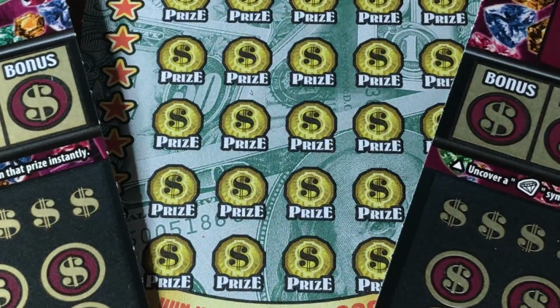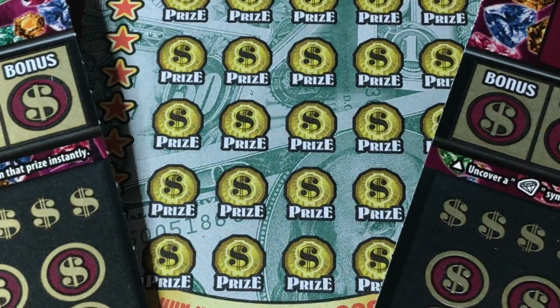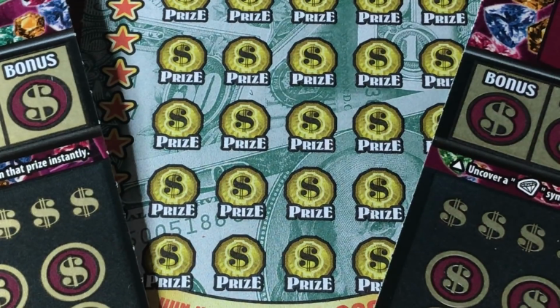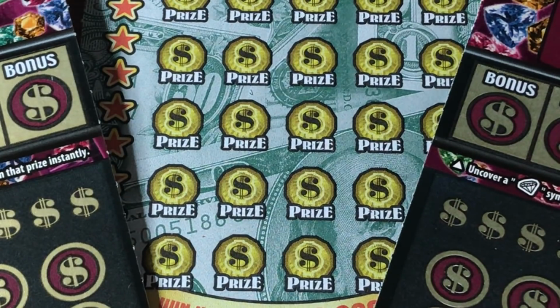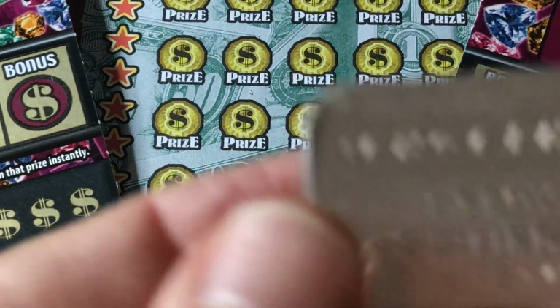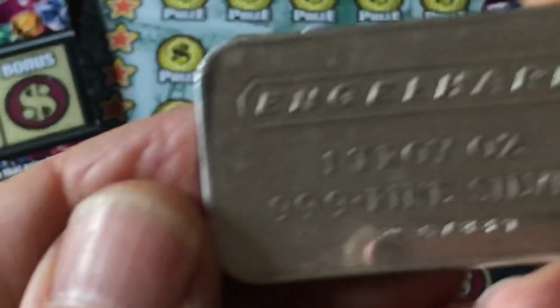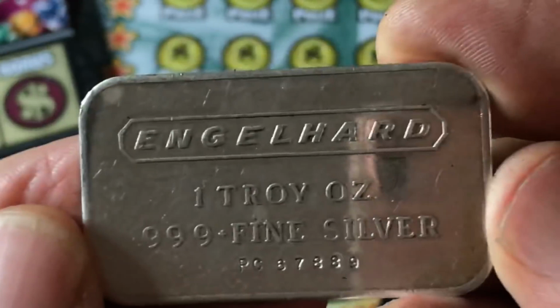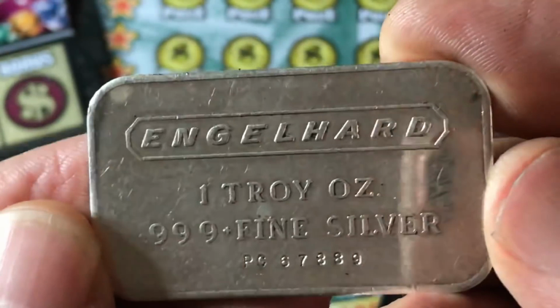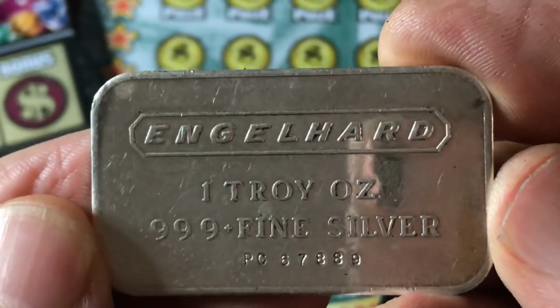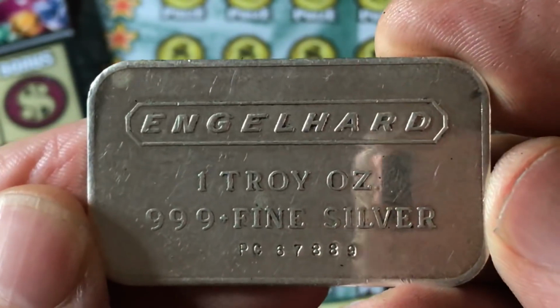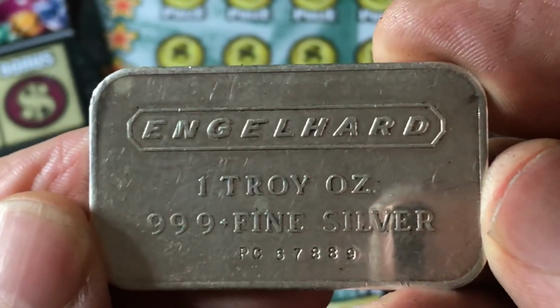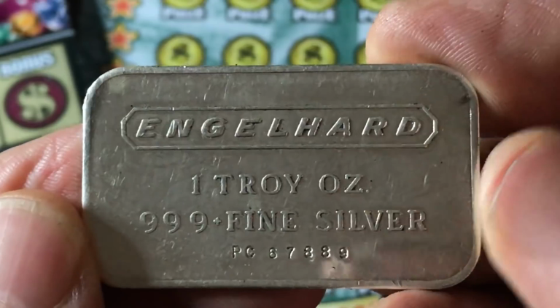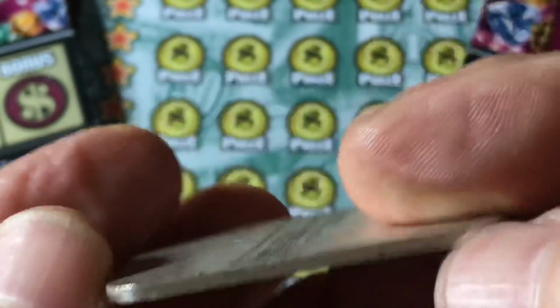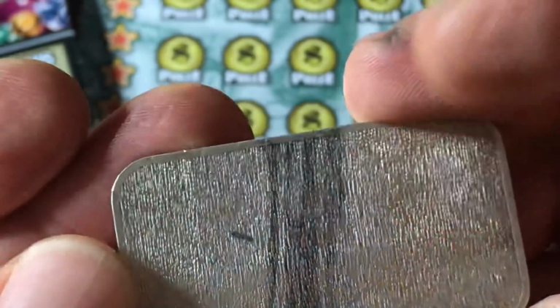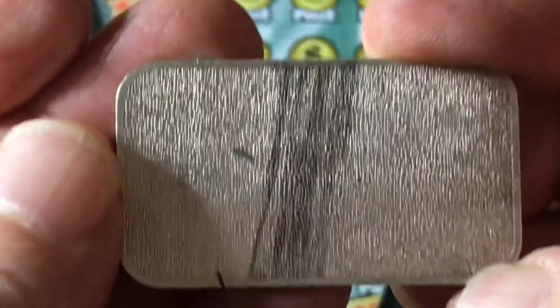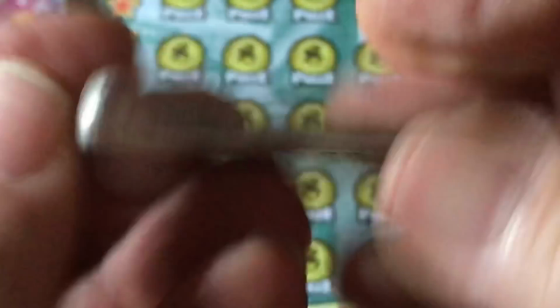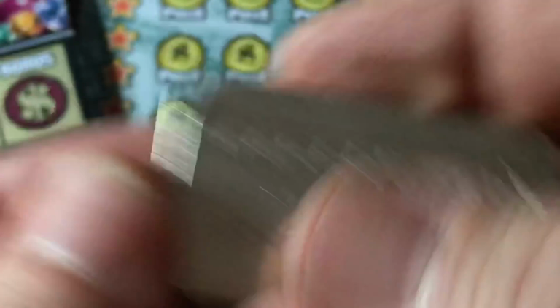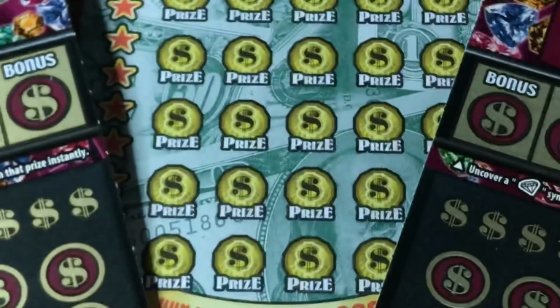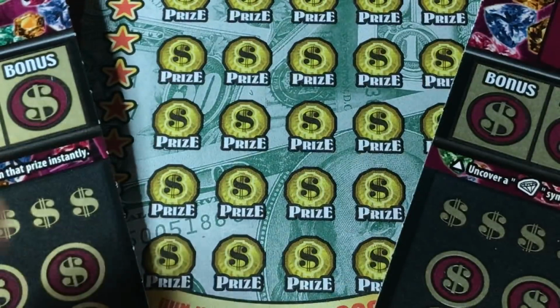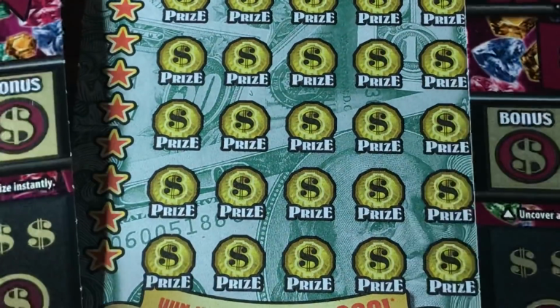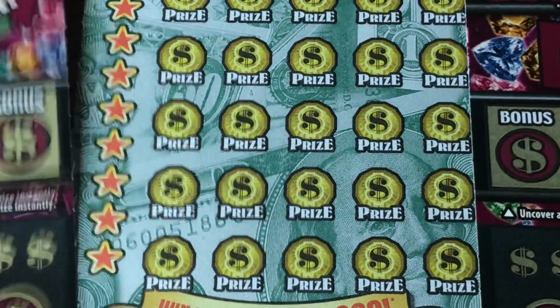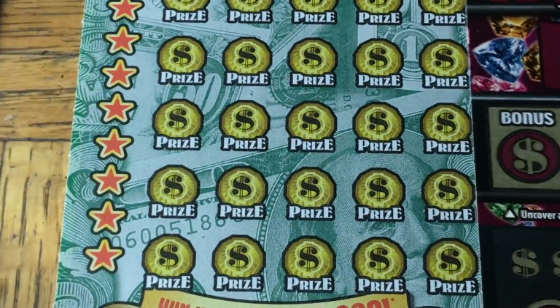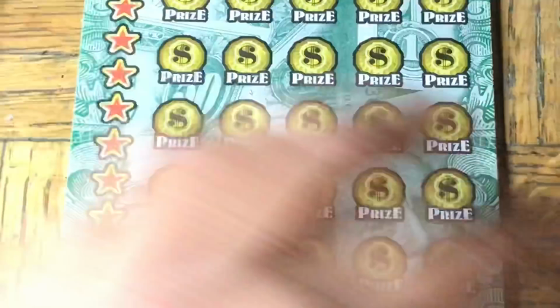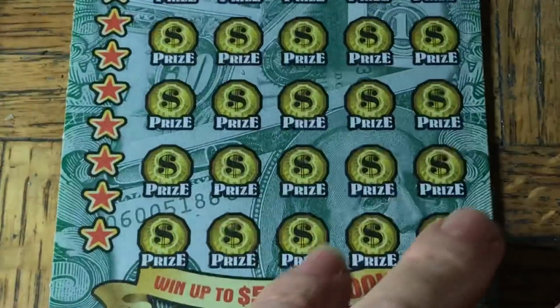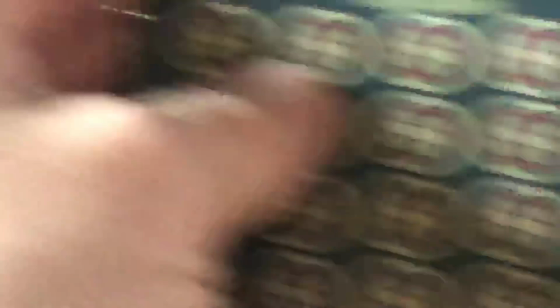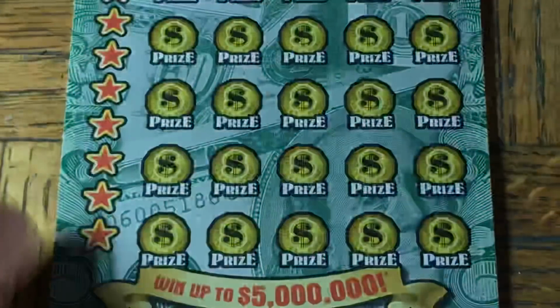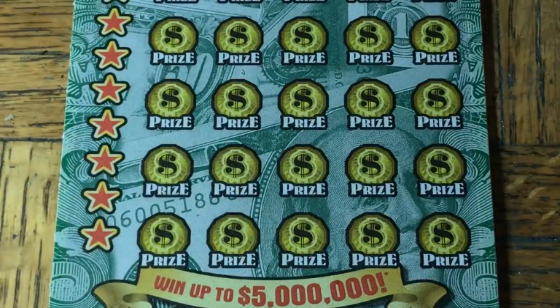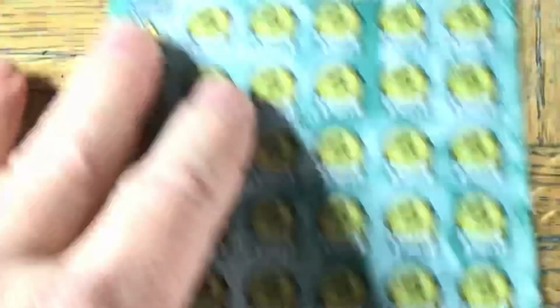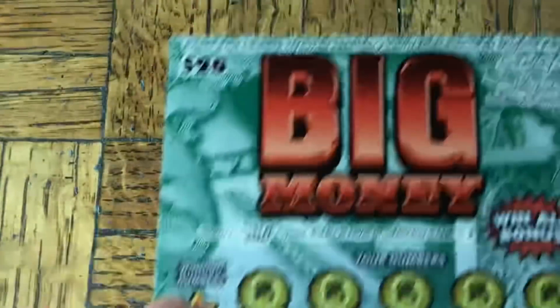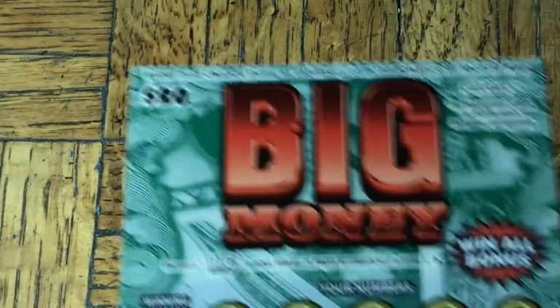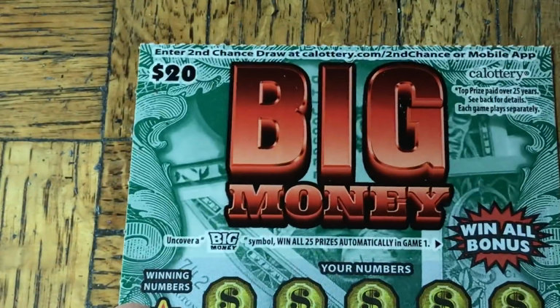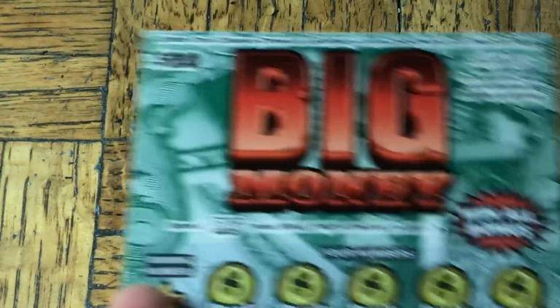I'm going to not scratch with them because they're too small to hold. I'm going to use our Engelhard one-troy ounce pure silver bar, nothing on the back. Enough of the coins and the silver — let's get to scratching. We're going to do the Big Money first.